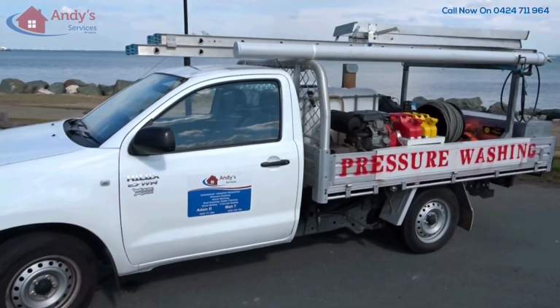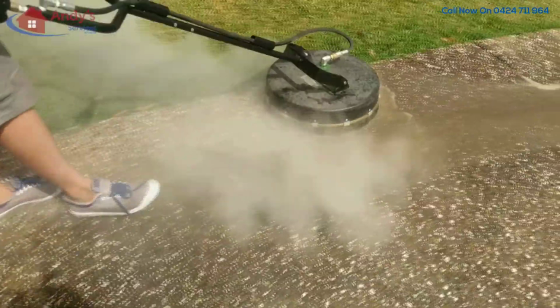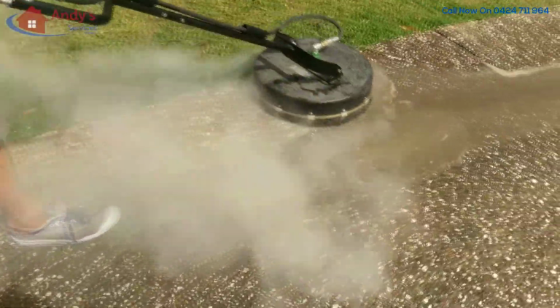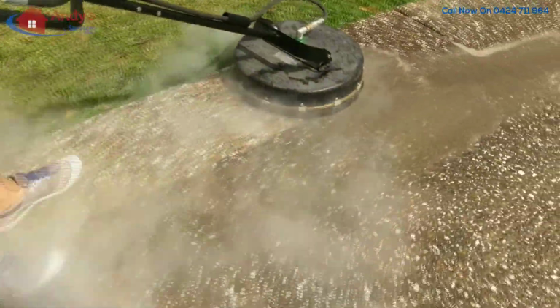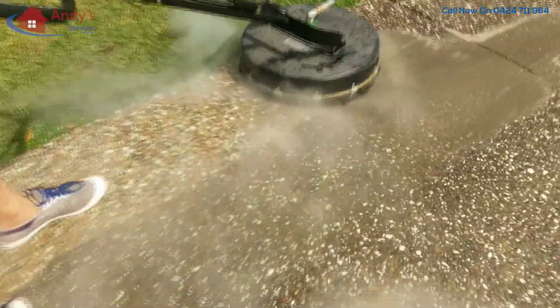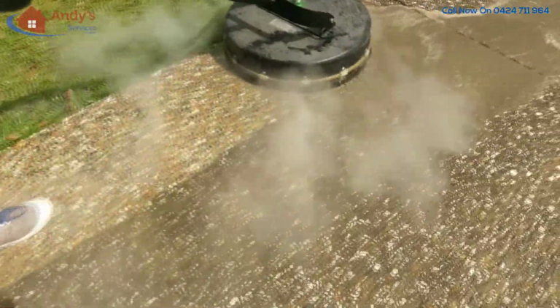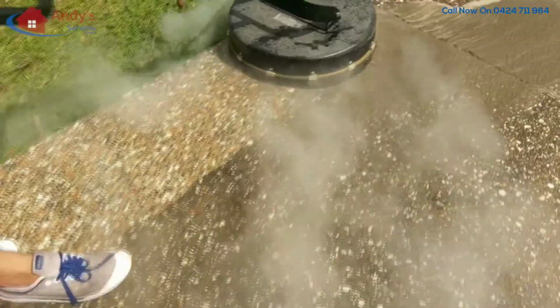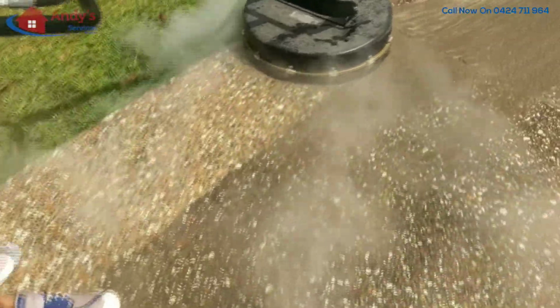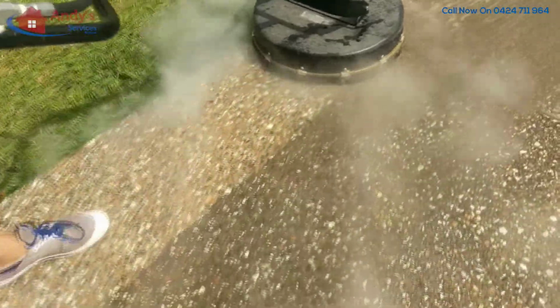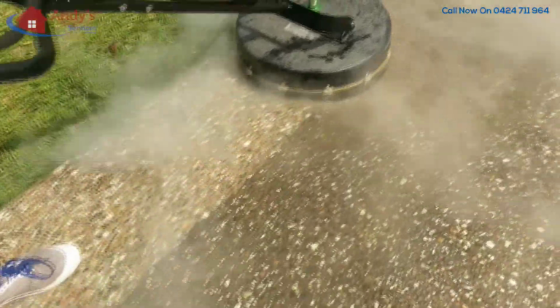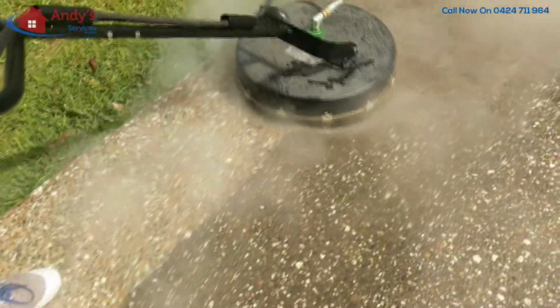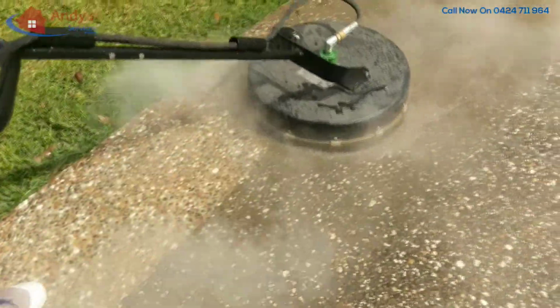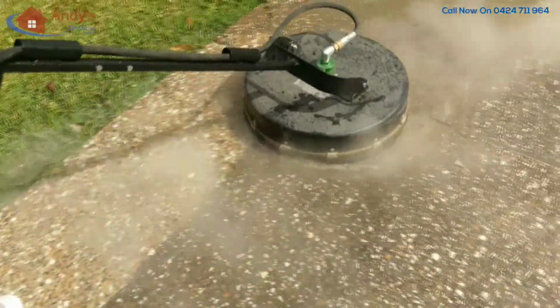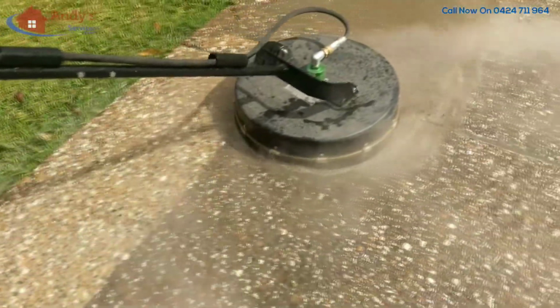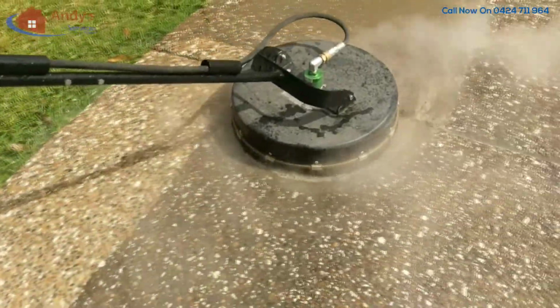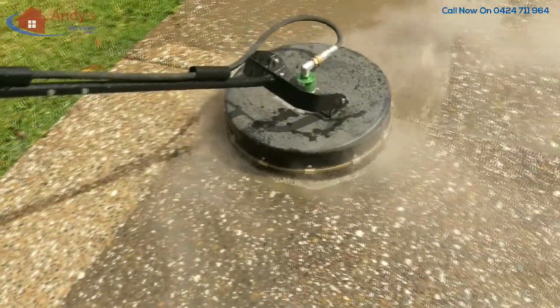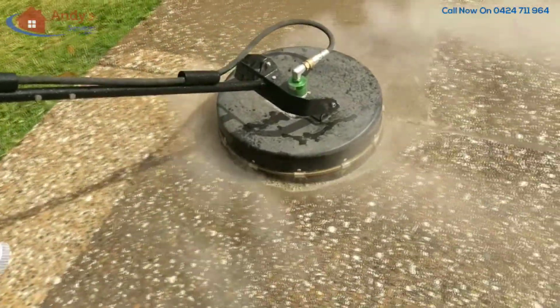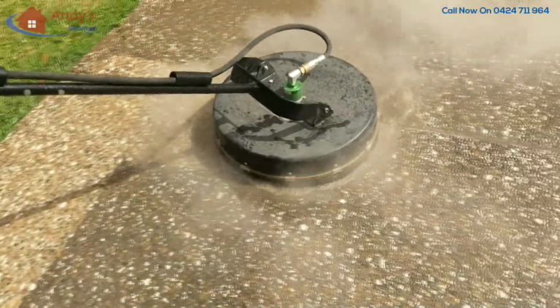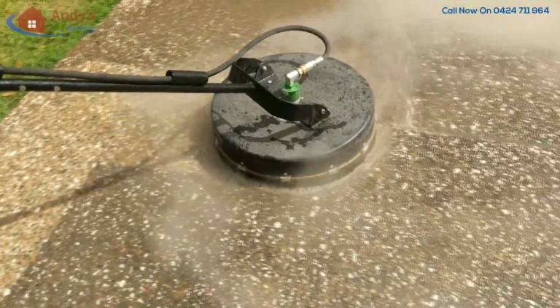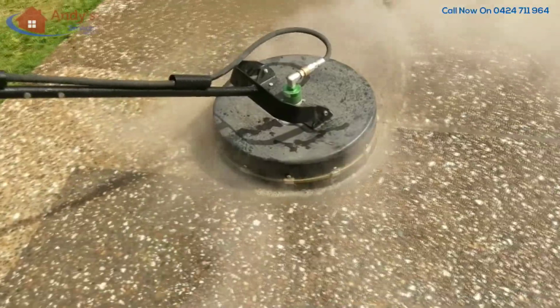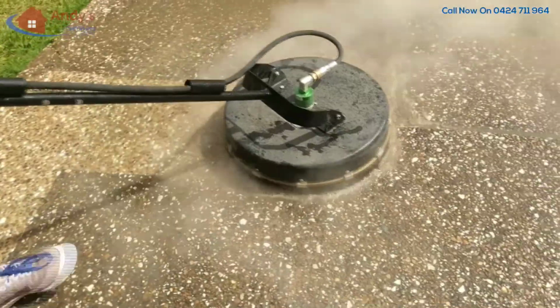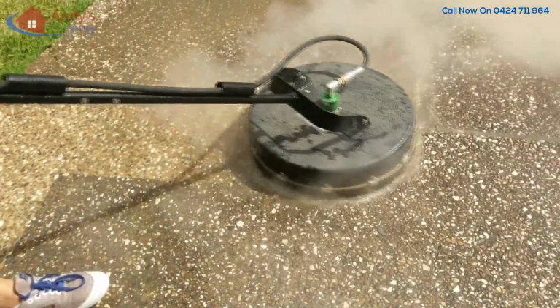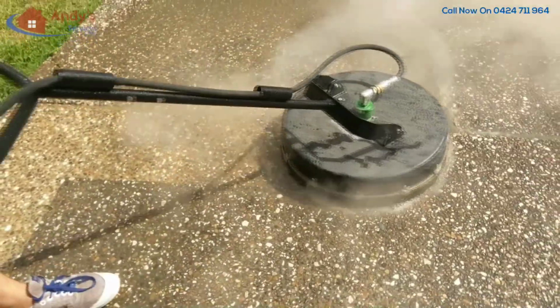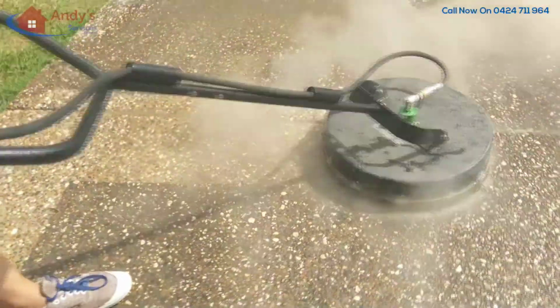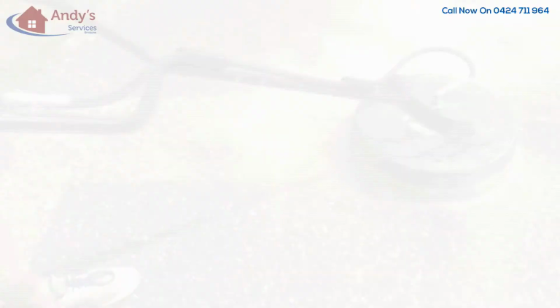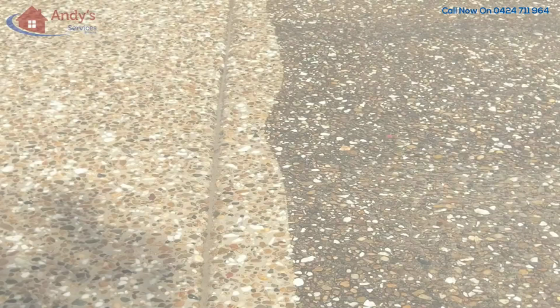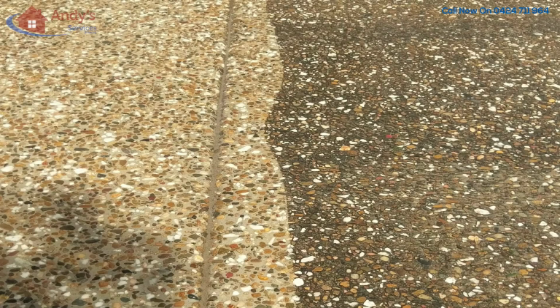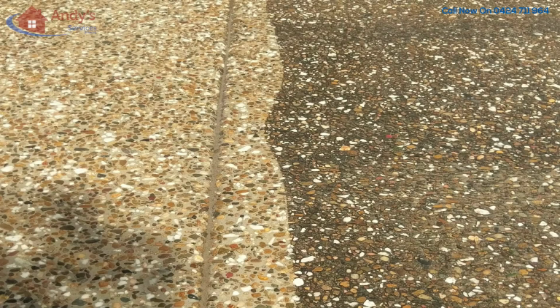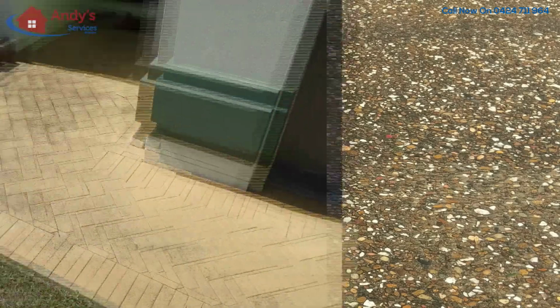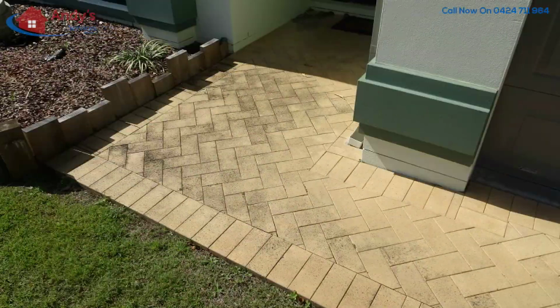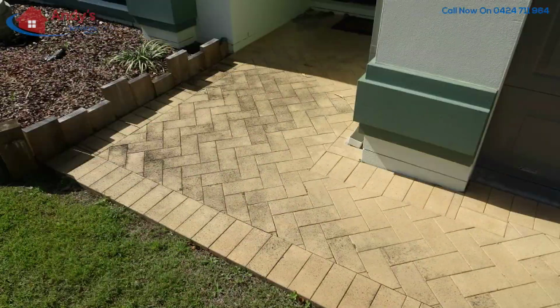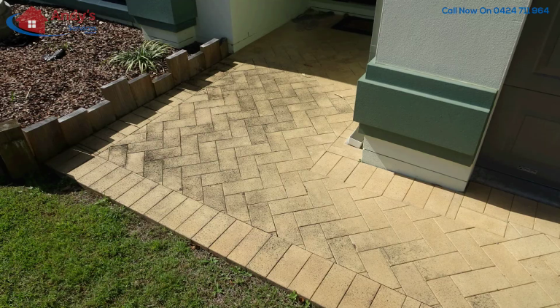Returning your mouldy and stained concrete driveway and pathways back to their optimal condition easily. Removing years of mould from your rooftop and driveway is a great way to bring more attention when selling or renting your home, as well as removing slip hazards.